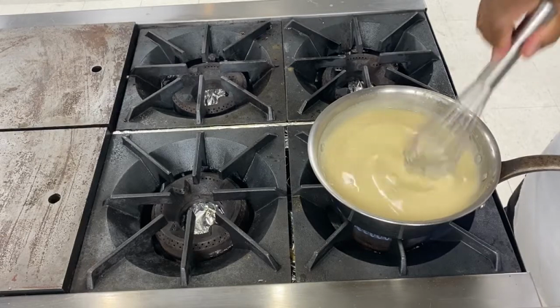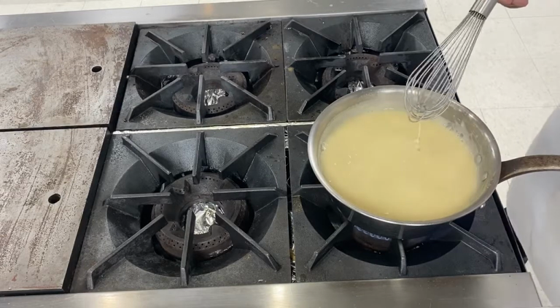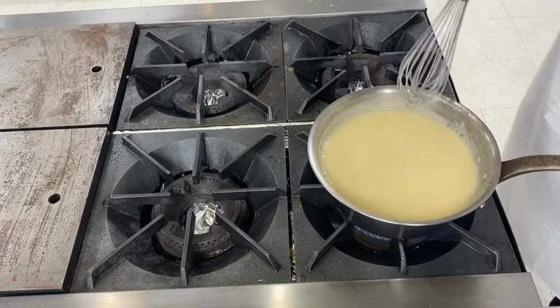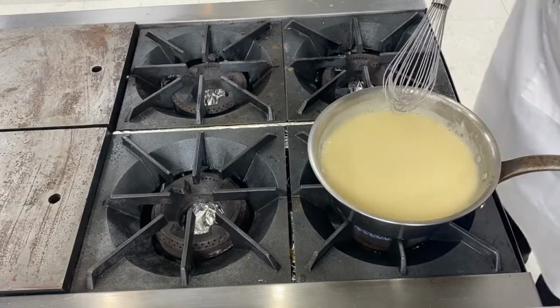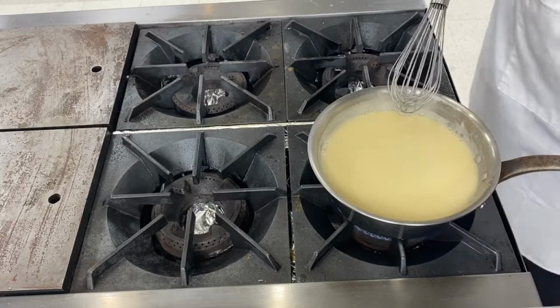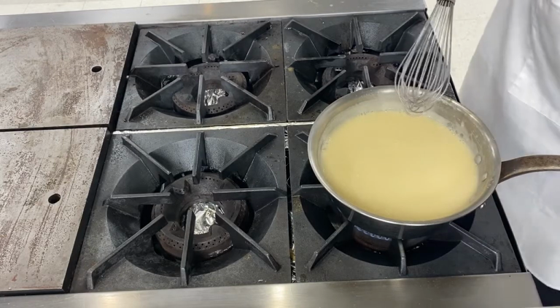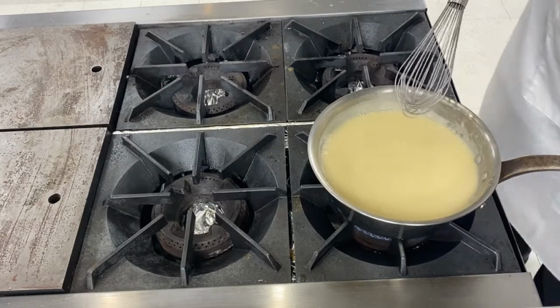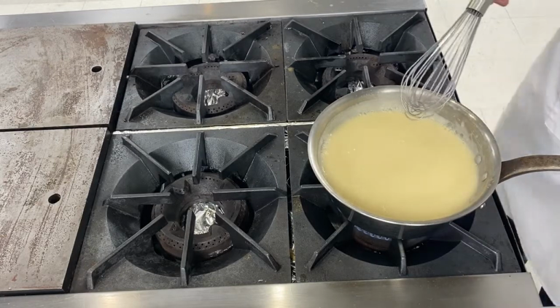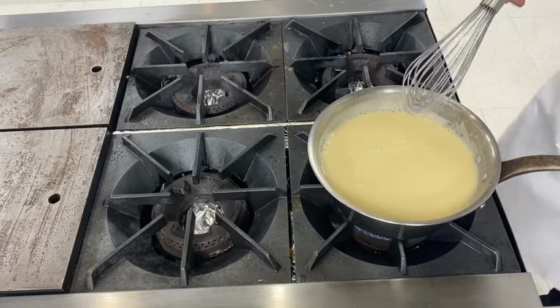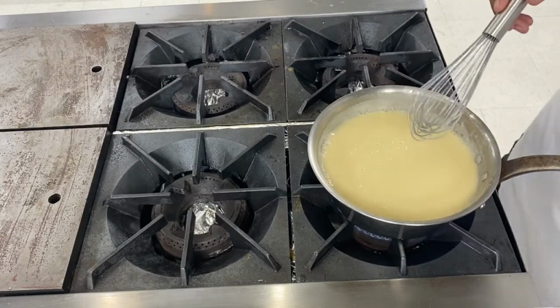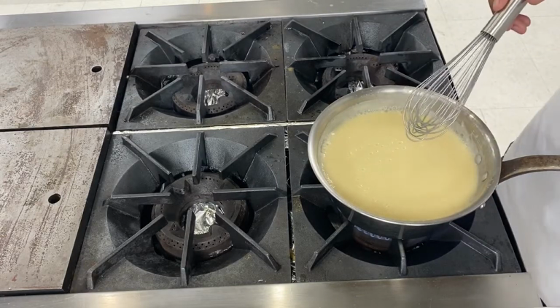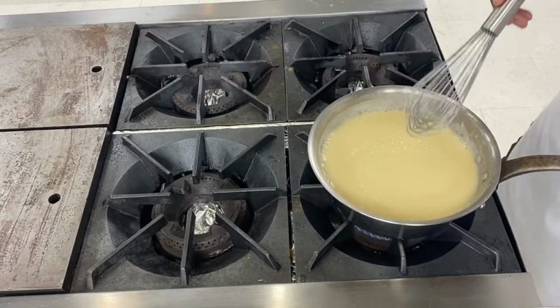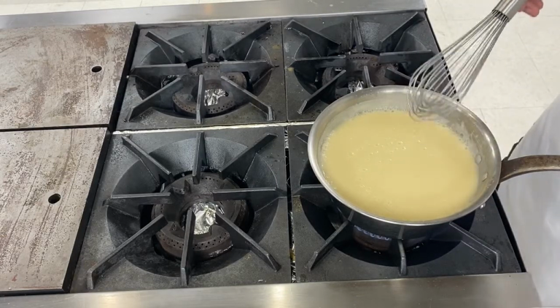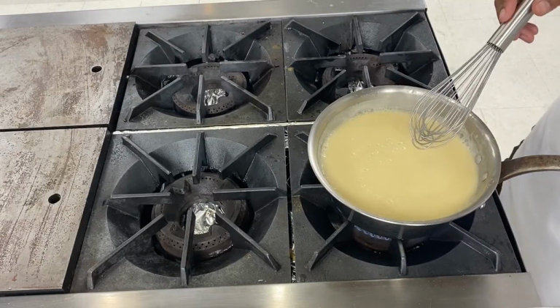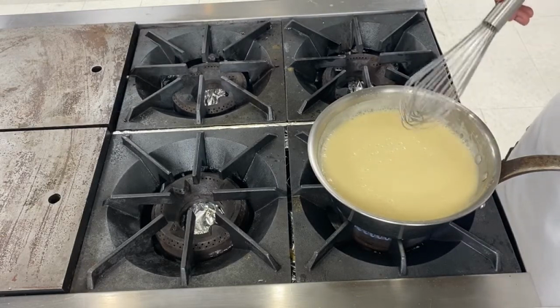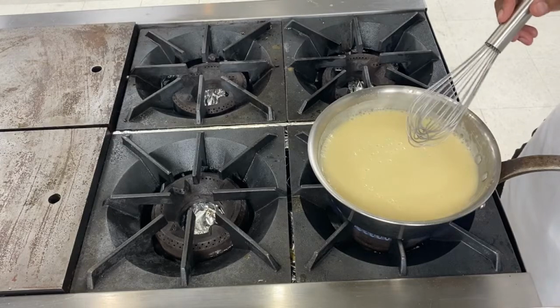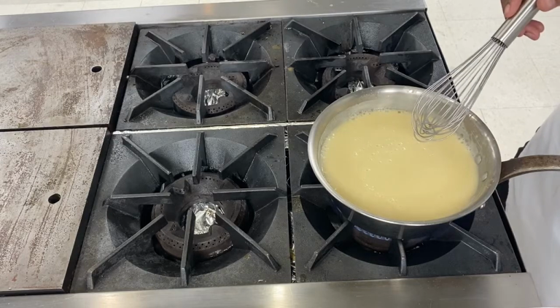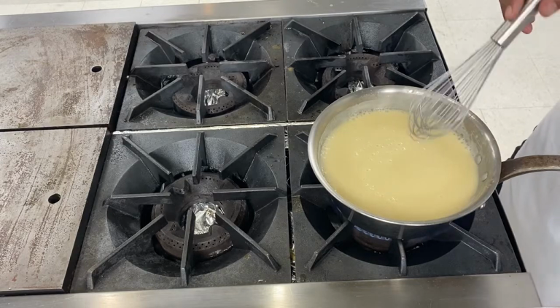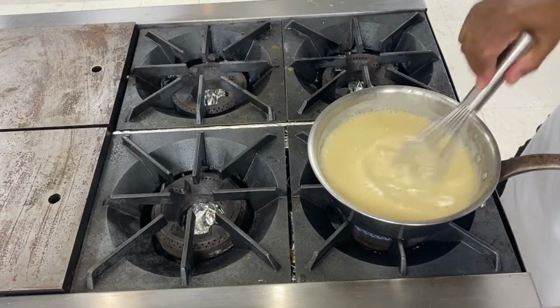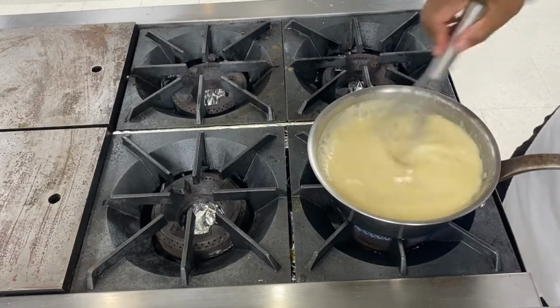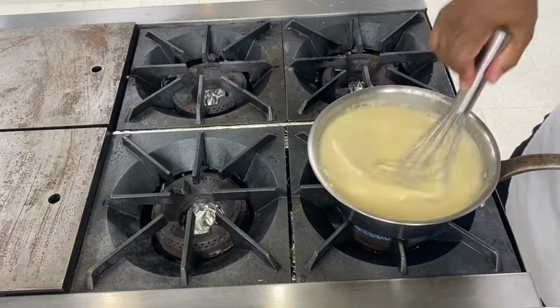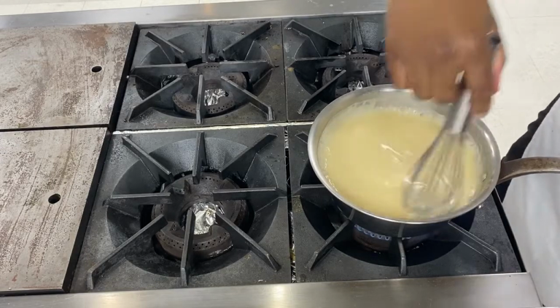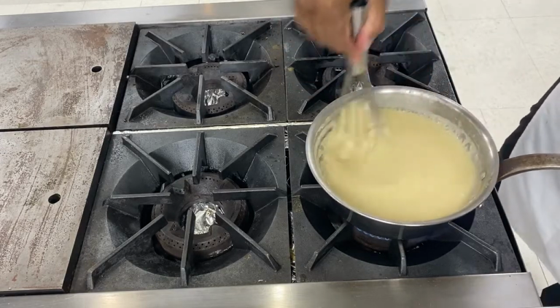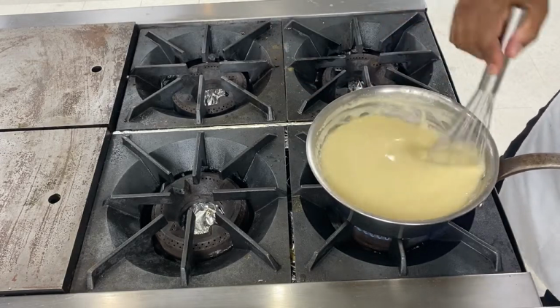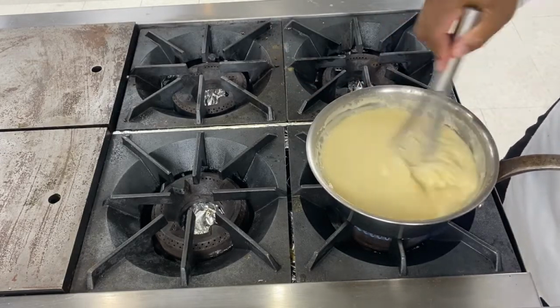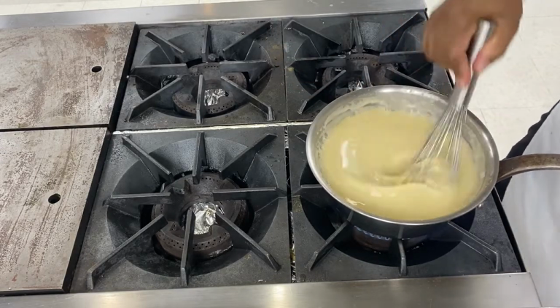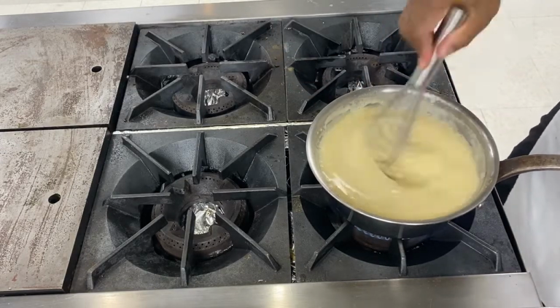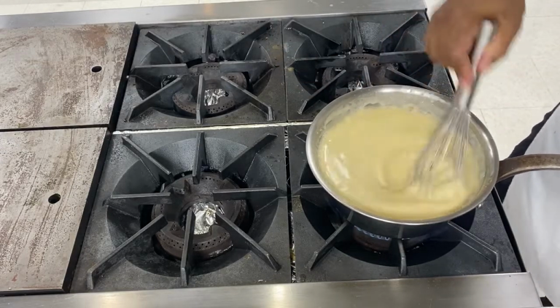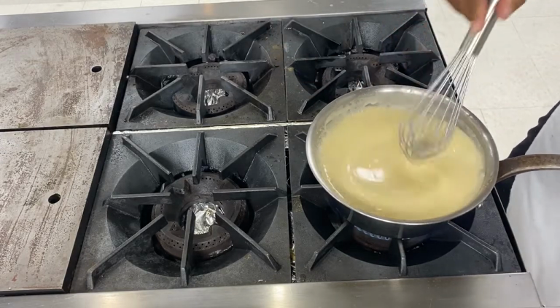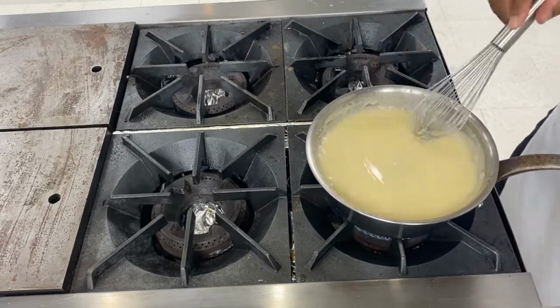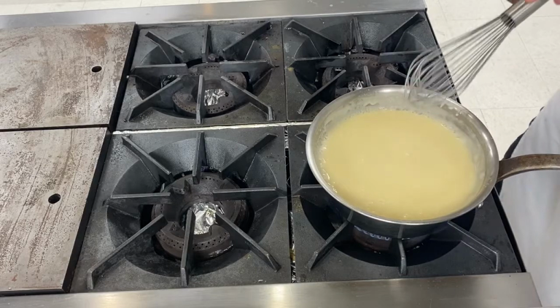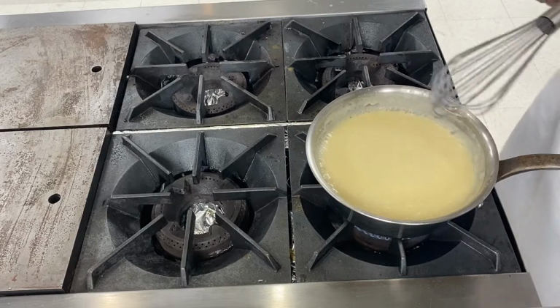When the velouté is cooked, you check the seasoning. Depending on what you're going to use it for, you can add some cream, or you can use it as it is.